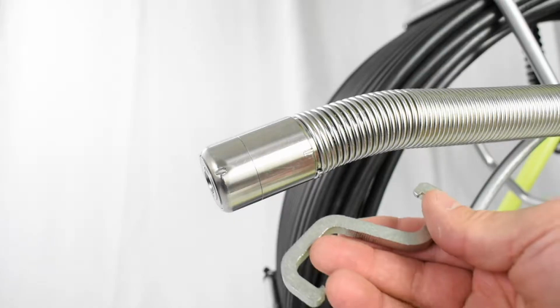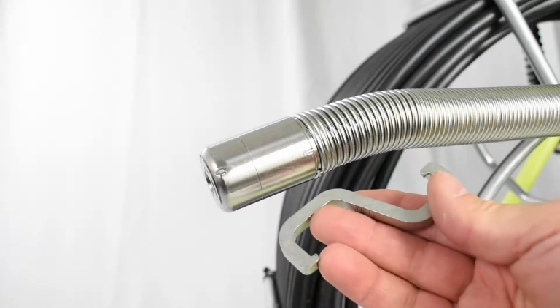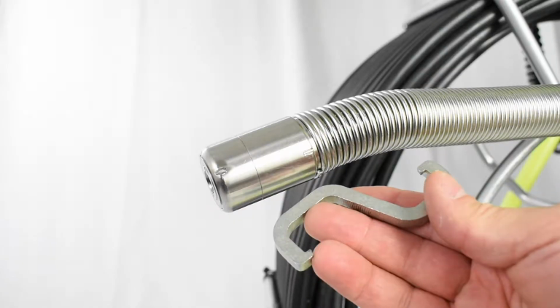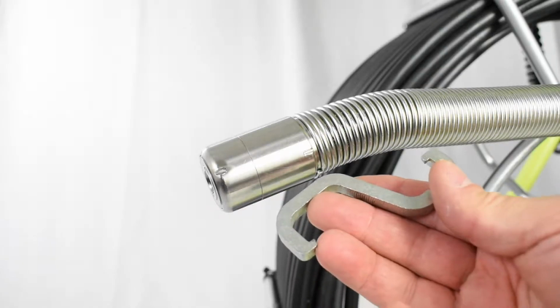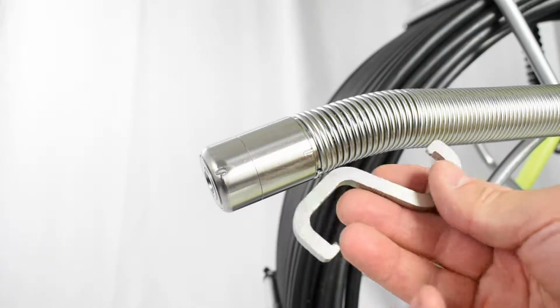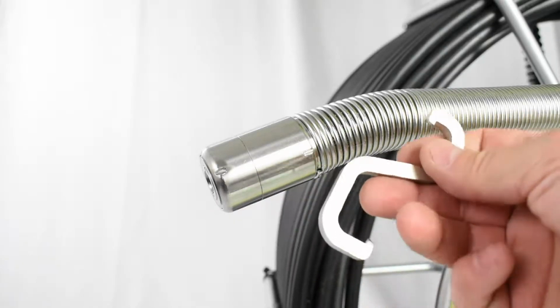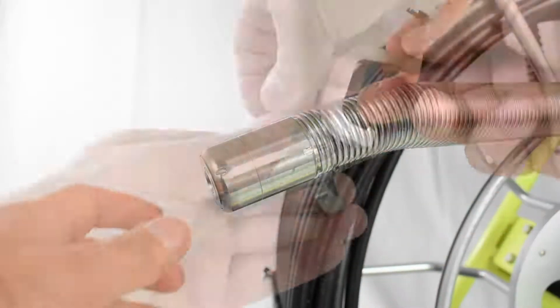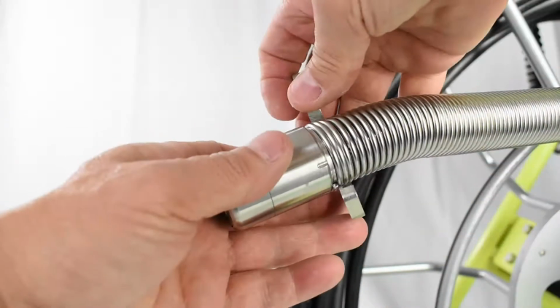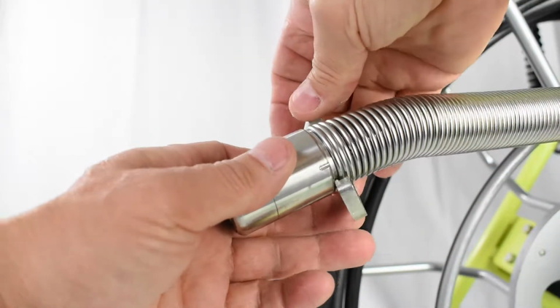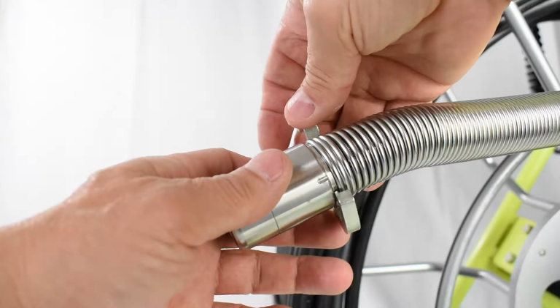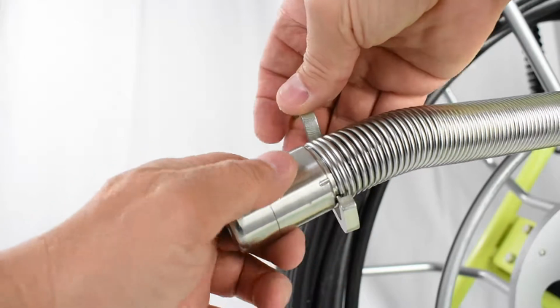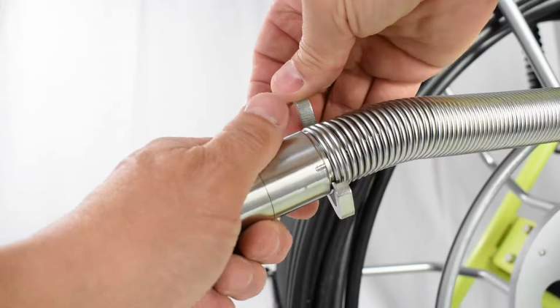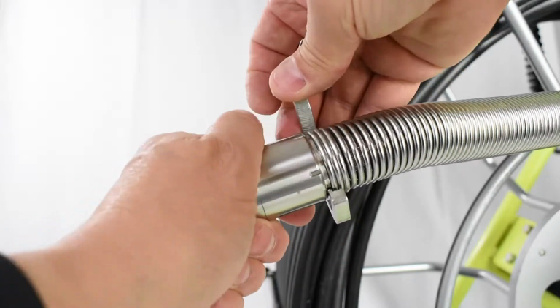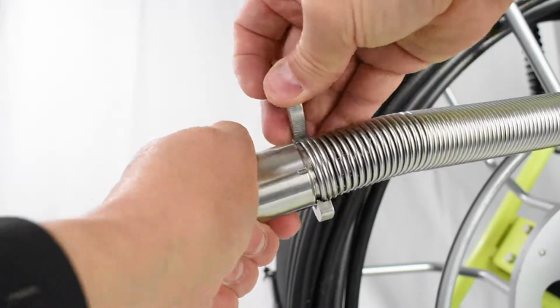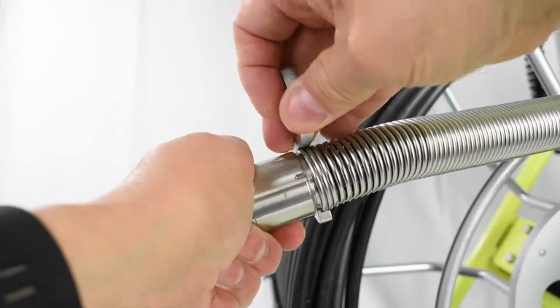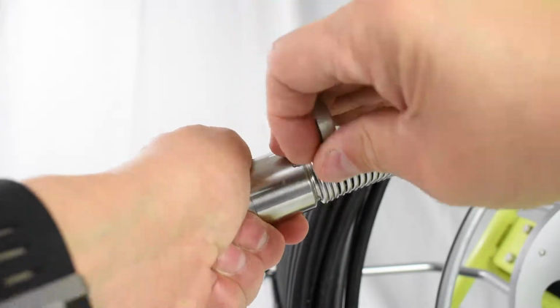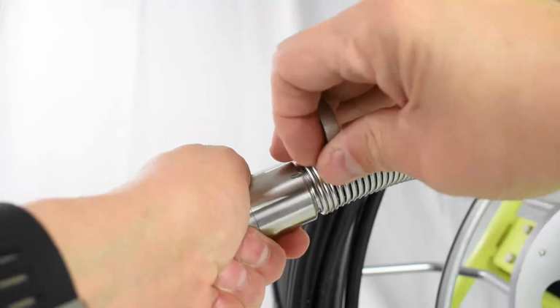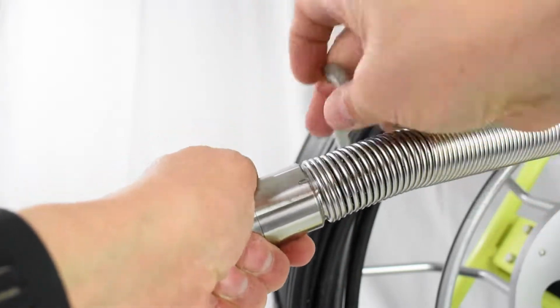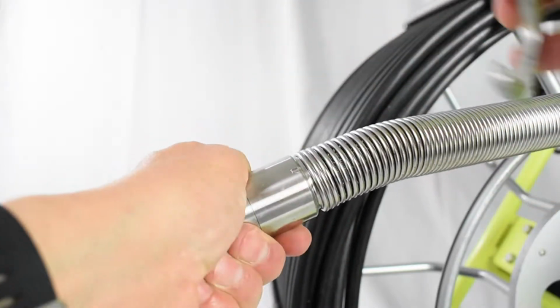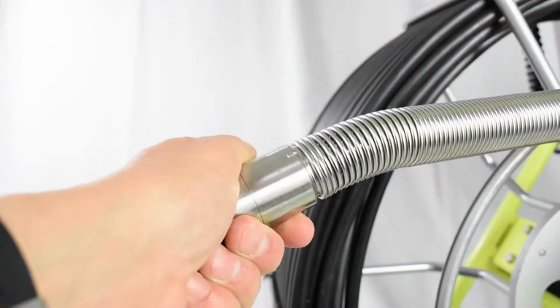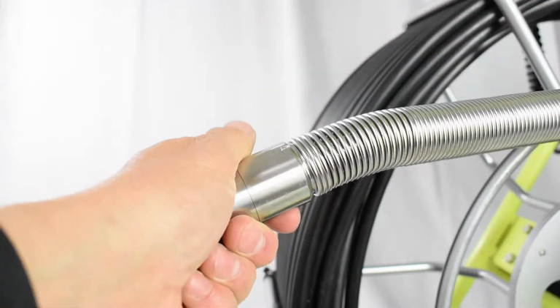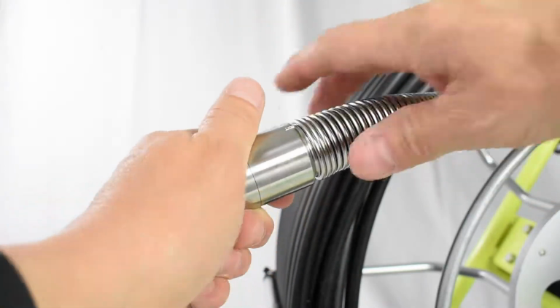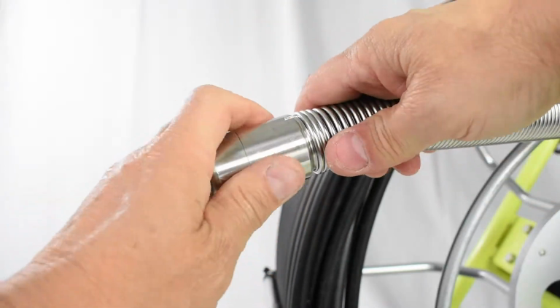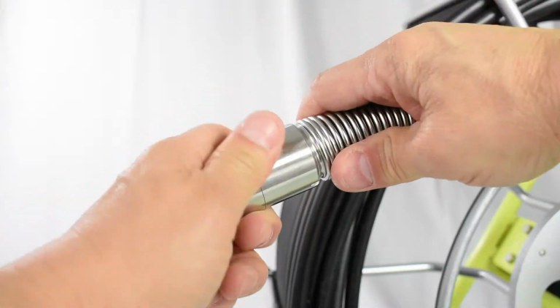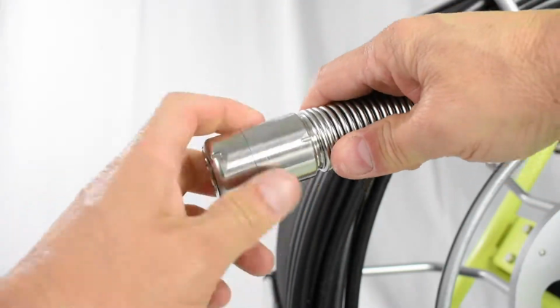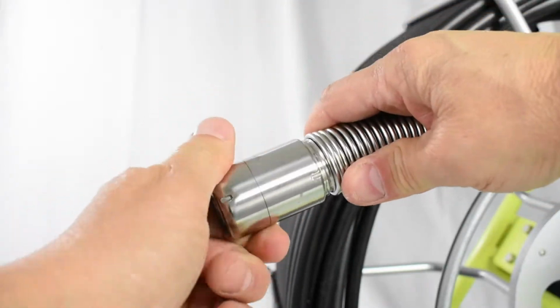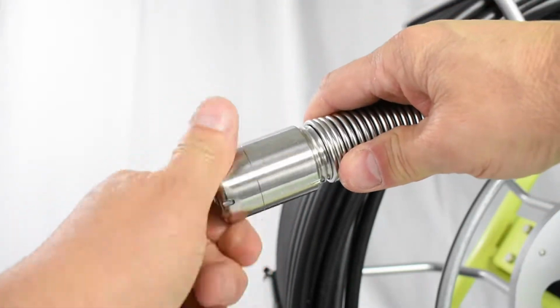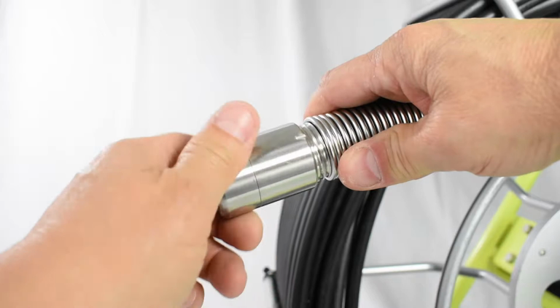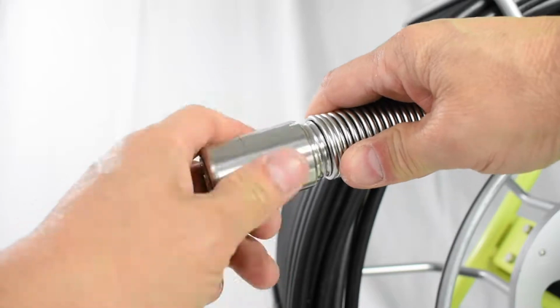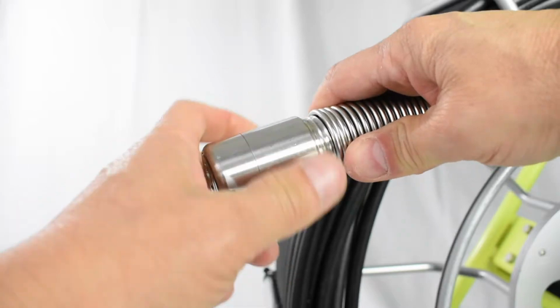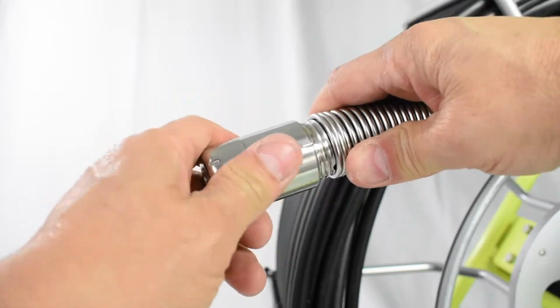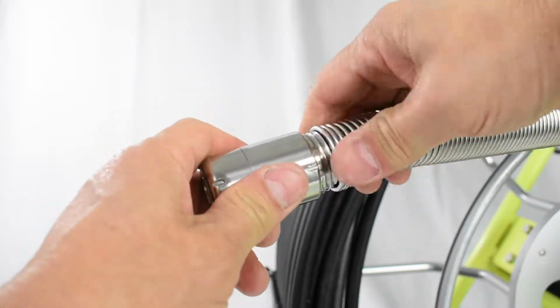Using the large end of the S-Tool, match the notch with the end of the spring. Firmly grab the camera head and turn counterclockwise until the camera head comes free from the spring.